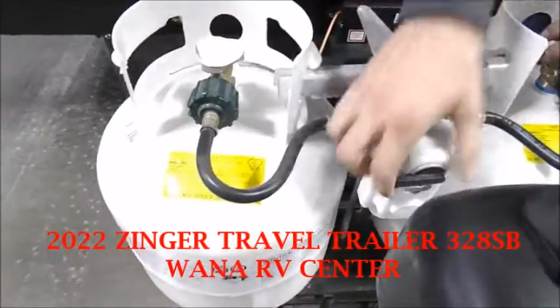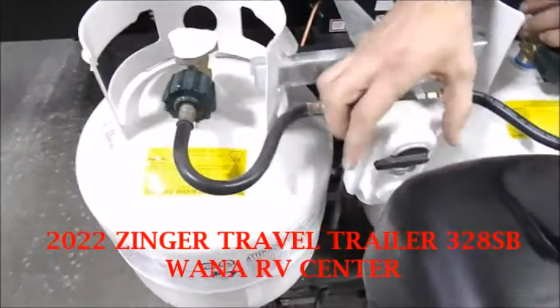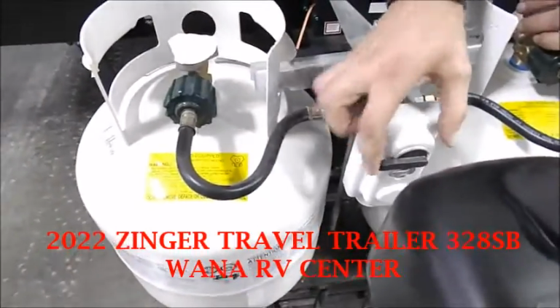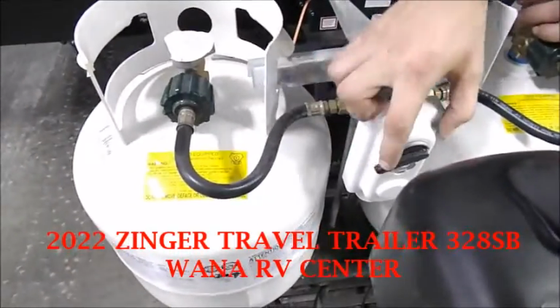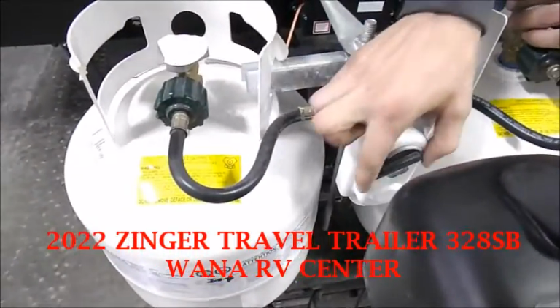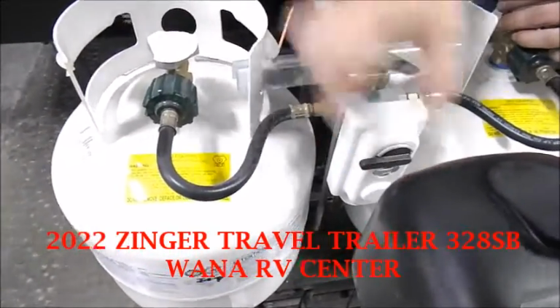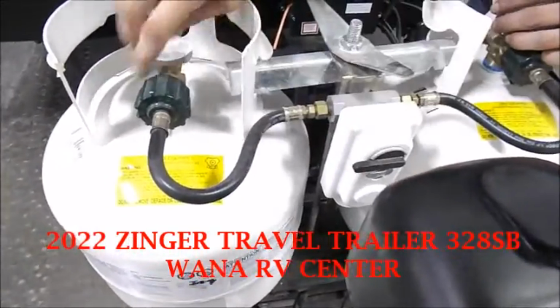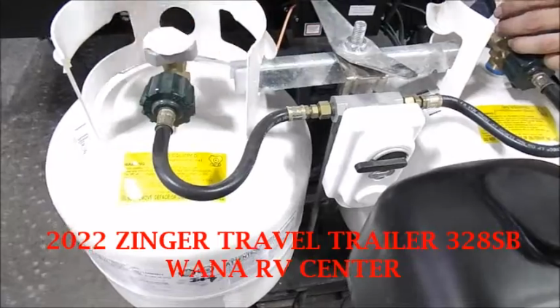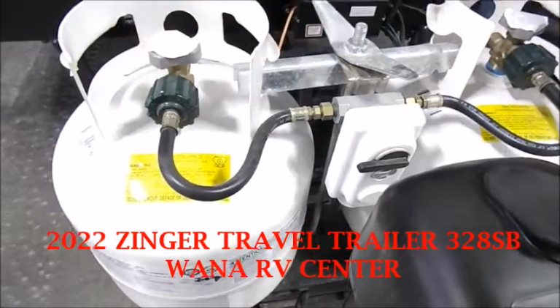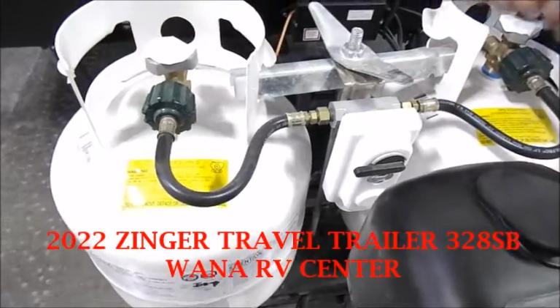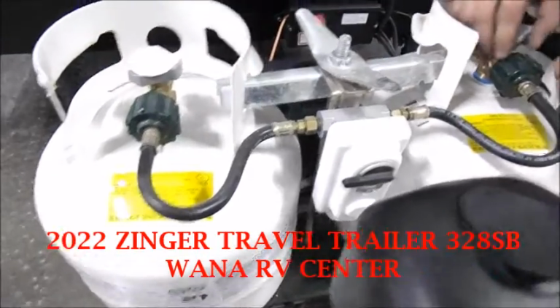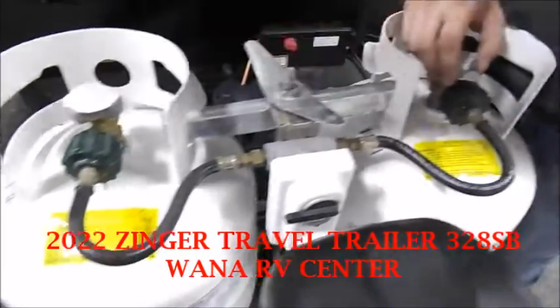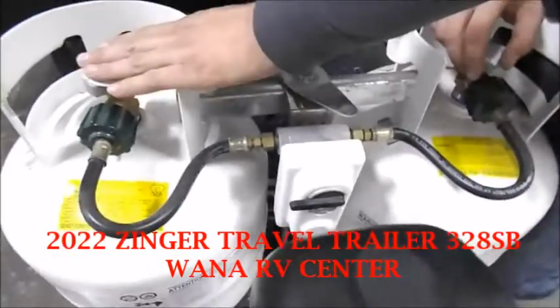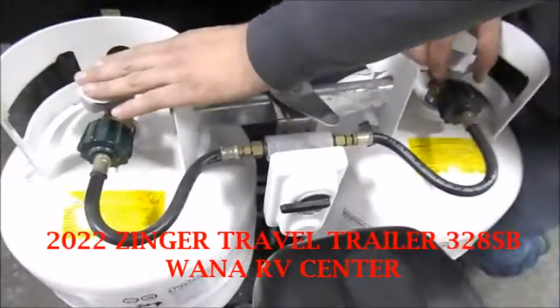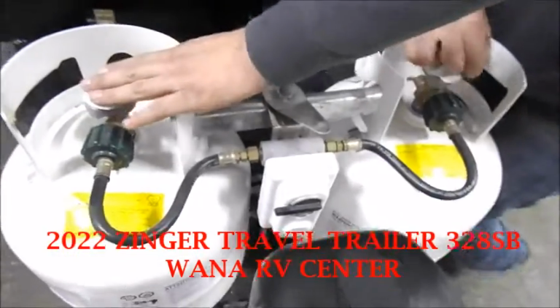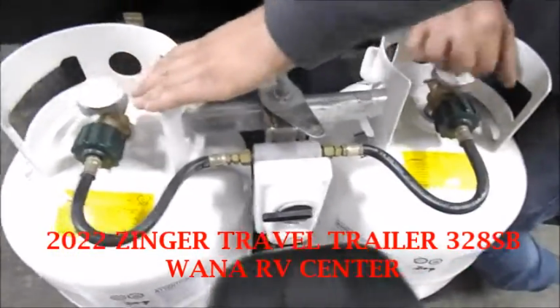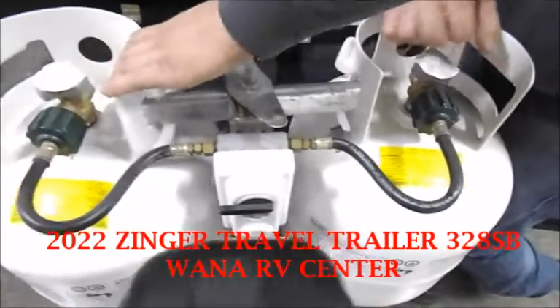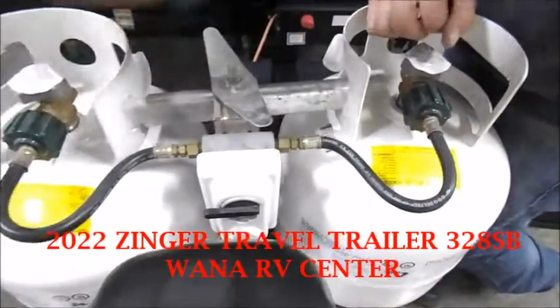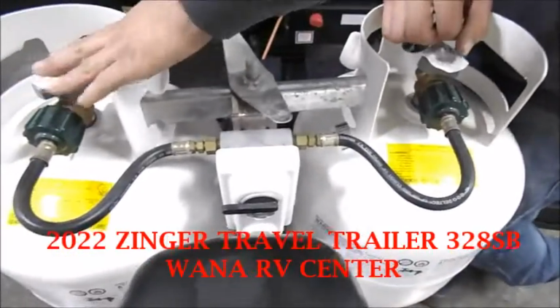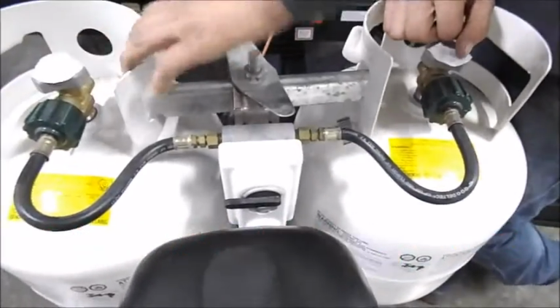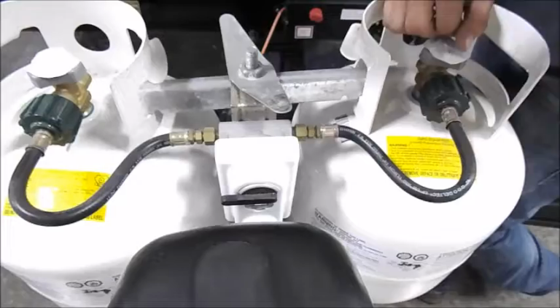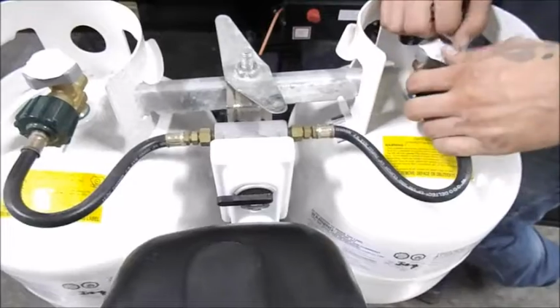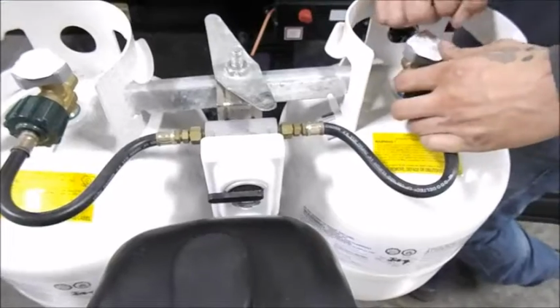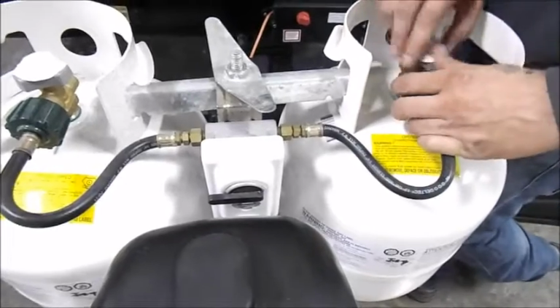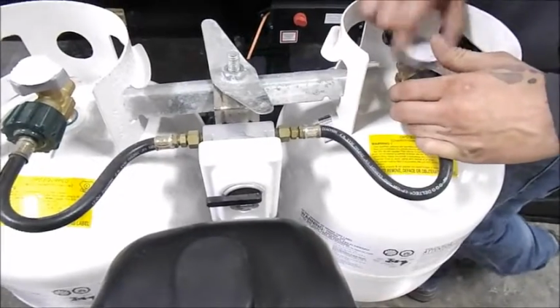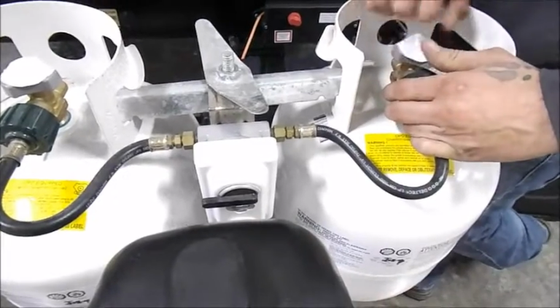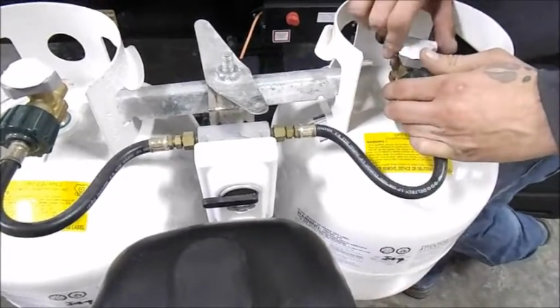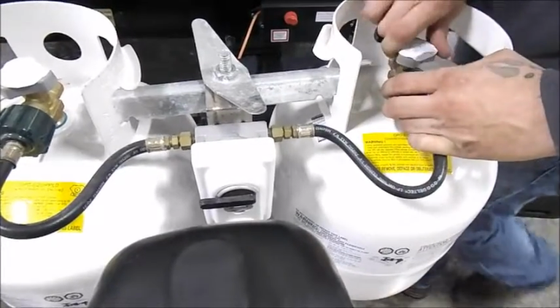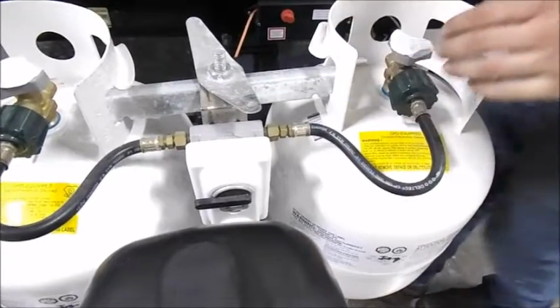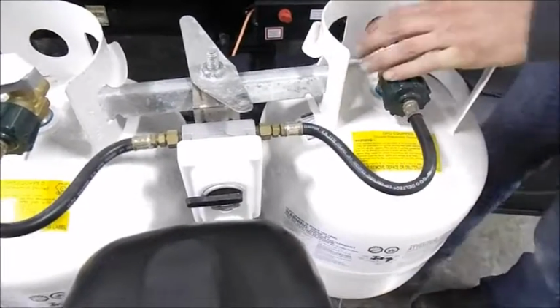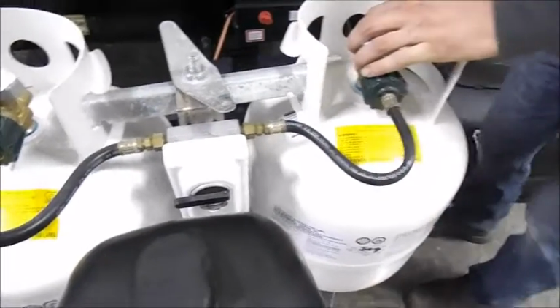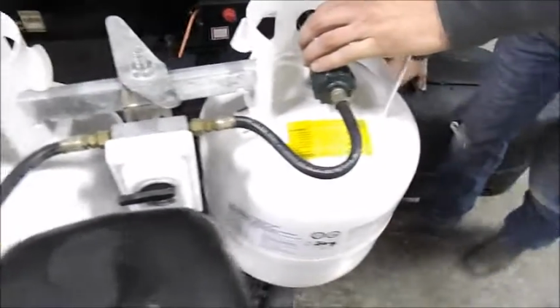This is going to indicate what tank you pull from. If you leave one tank on and leave one off, it's going to pull from this one. If you leave both of them on, it's going to pull from this one first and auto-switch to the other. The bad thing about that is you don't know when you're out of gas.